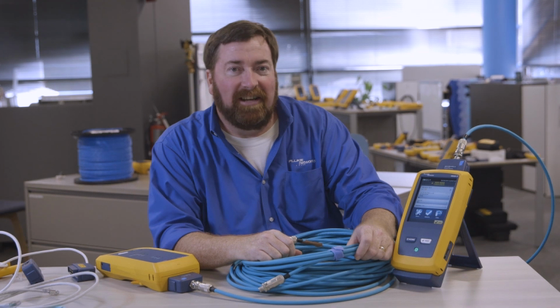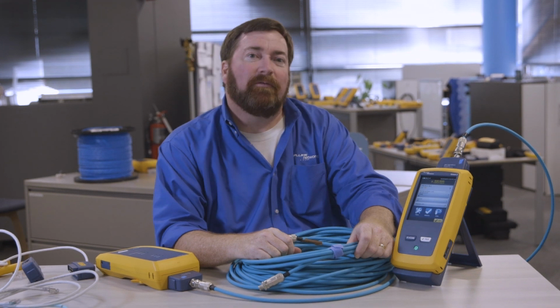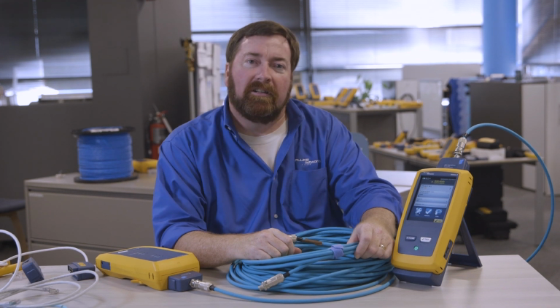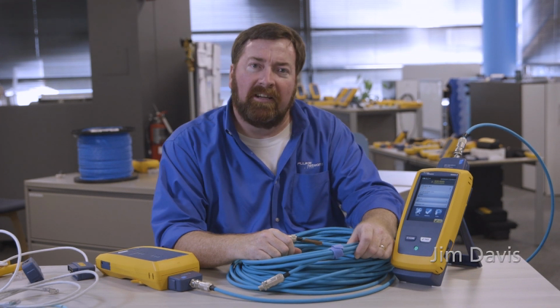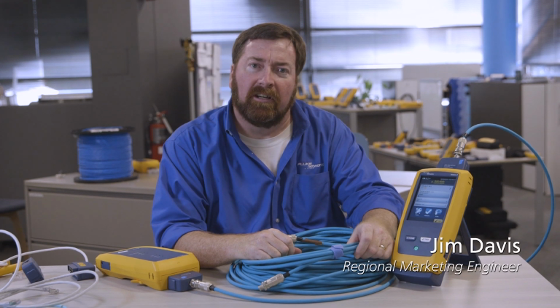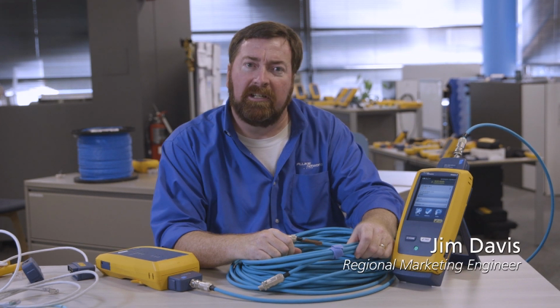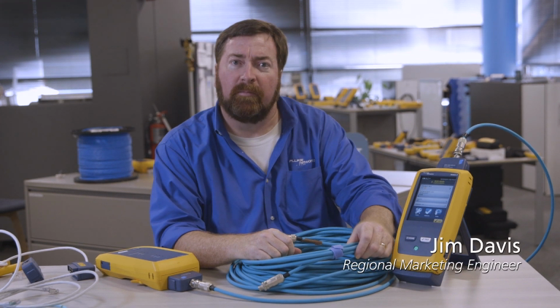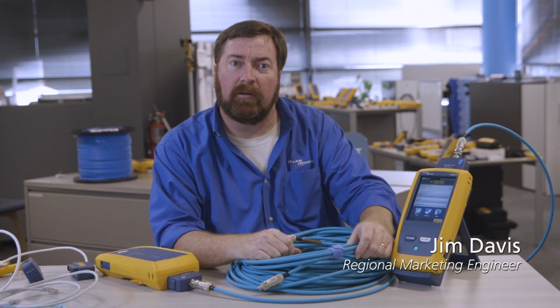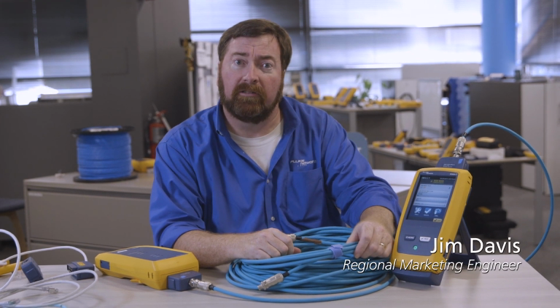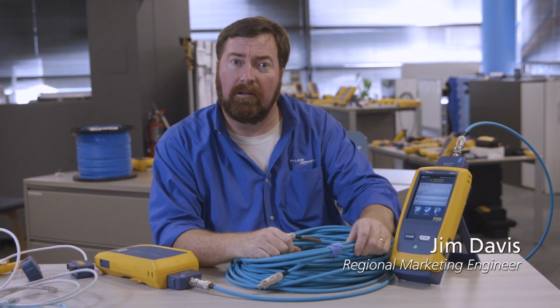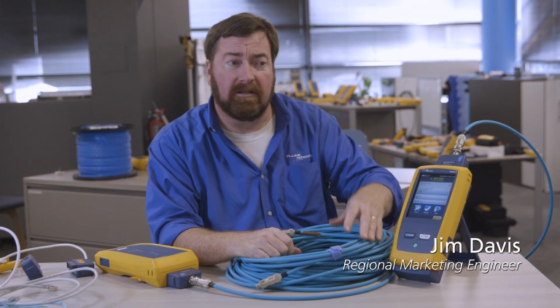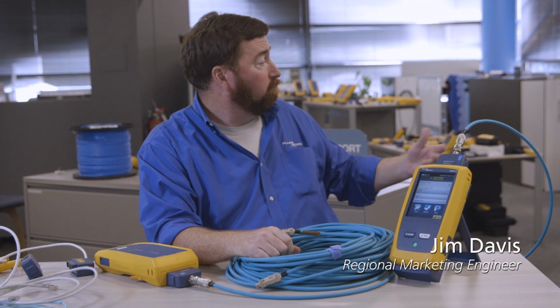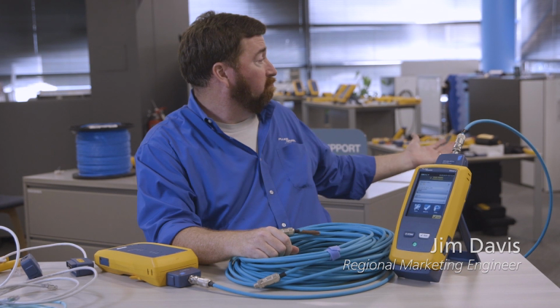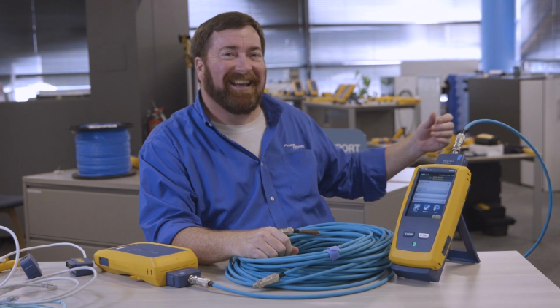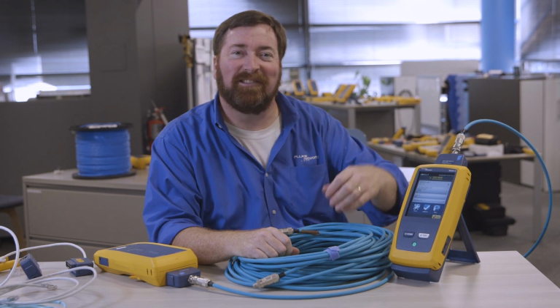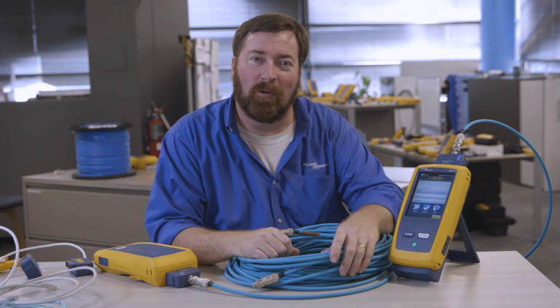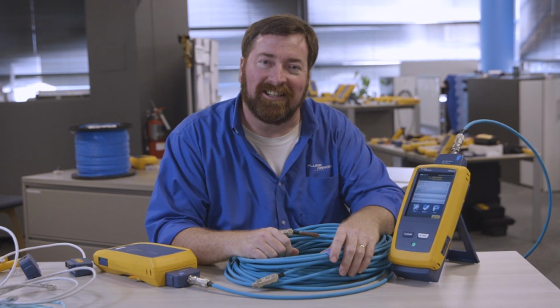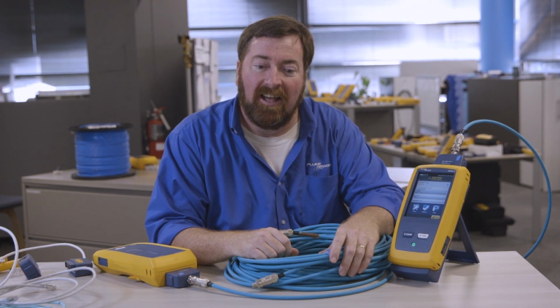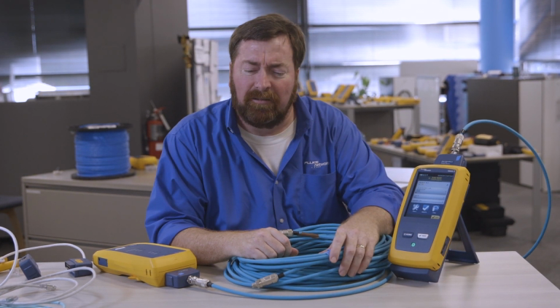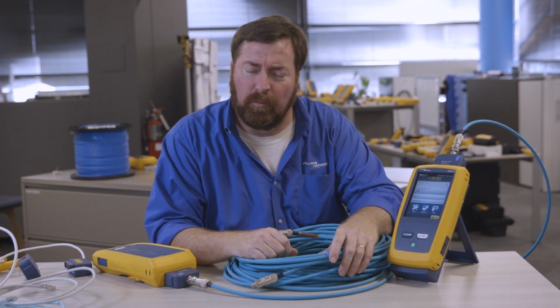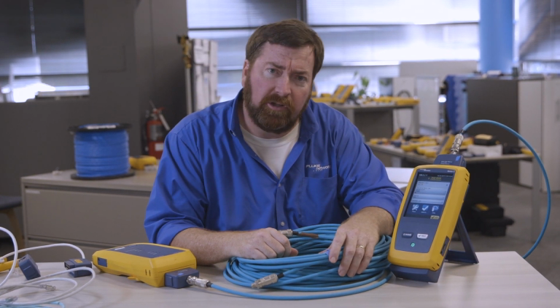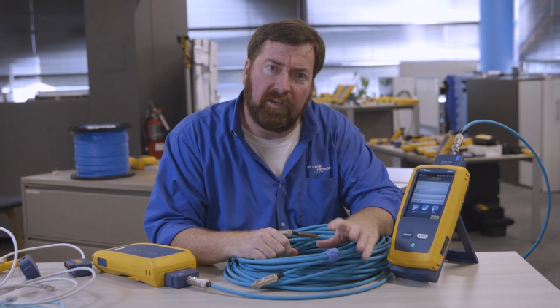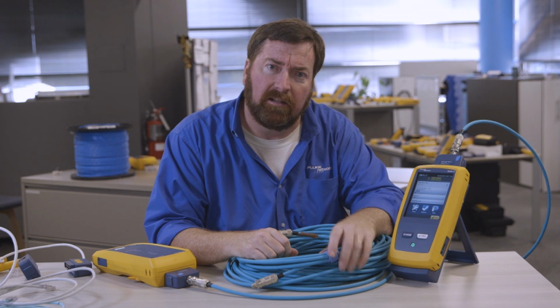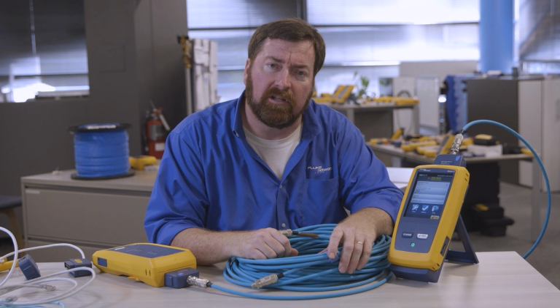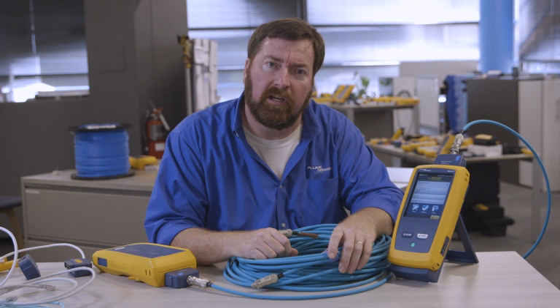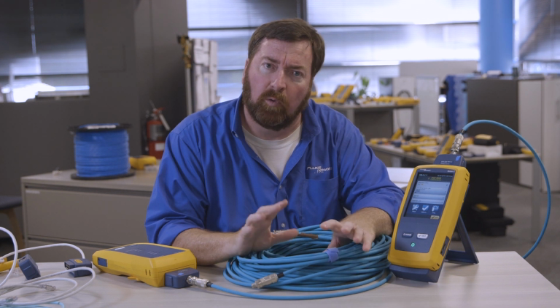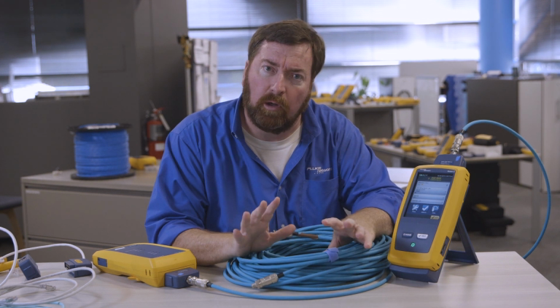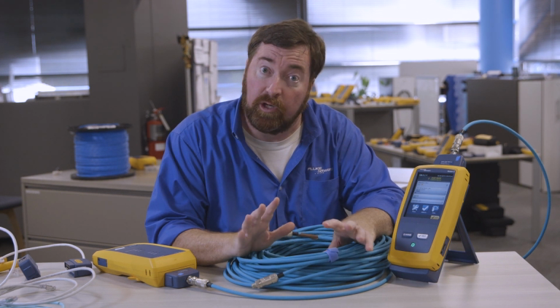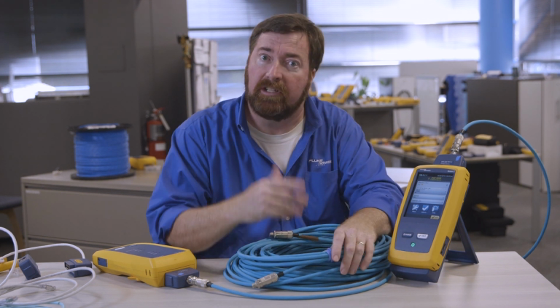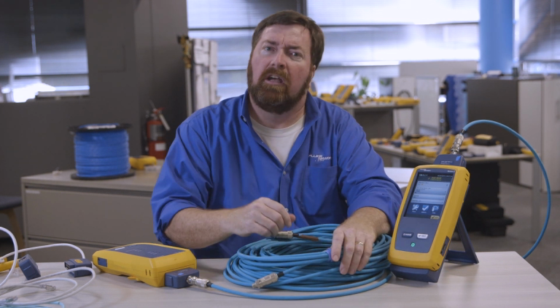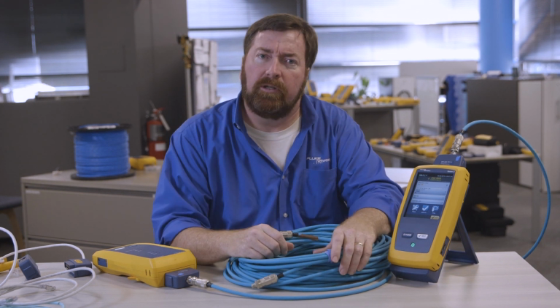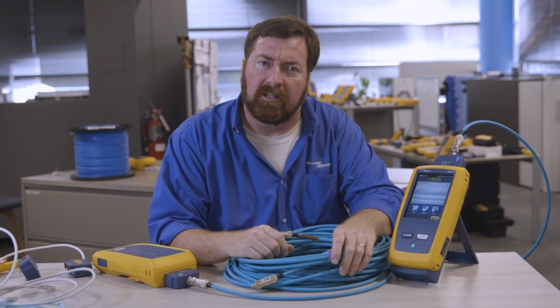Good afternoon, everyone. Jim Davis here, coming to you from the Fluke Networks Technical Assistance Center in lovely Everett, Washington. We really appreciate the feedback you've given us on our videos, and we're always looking for new content and new issues to discuss.